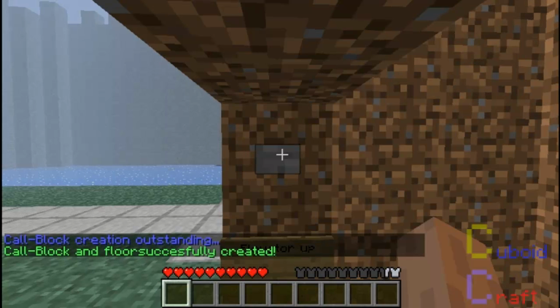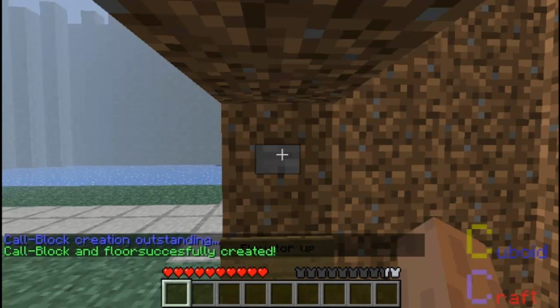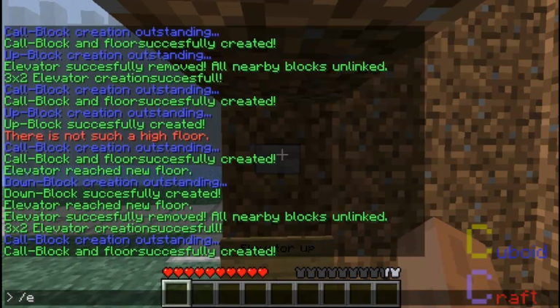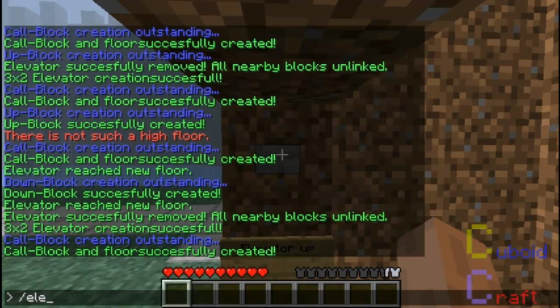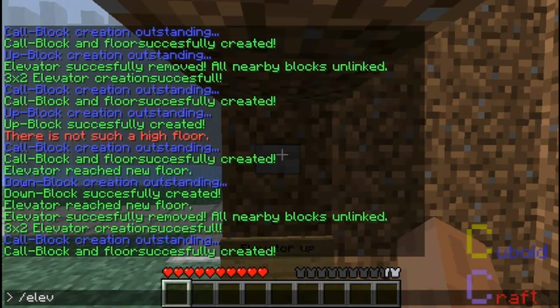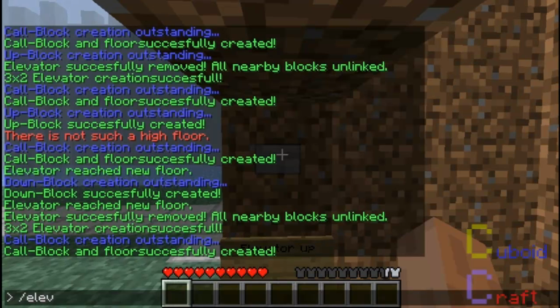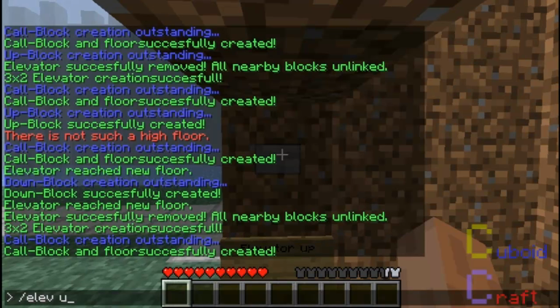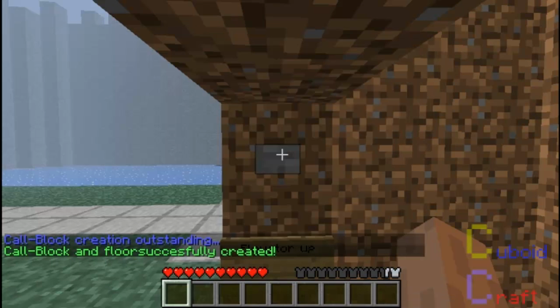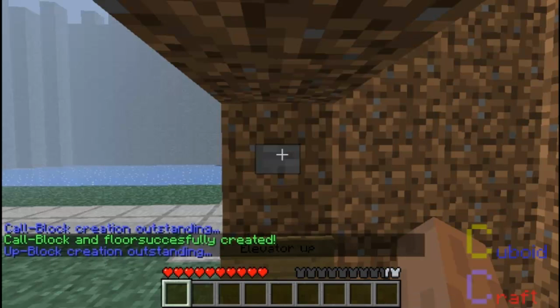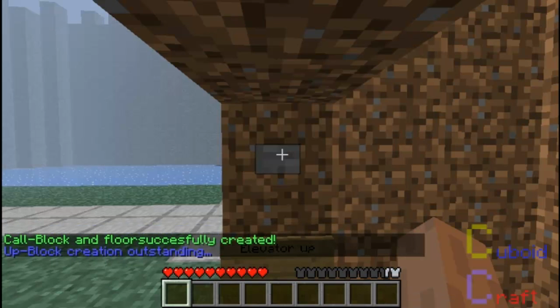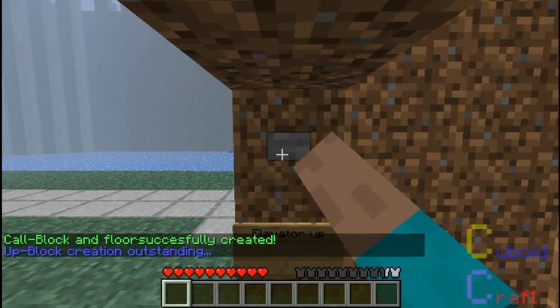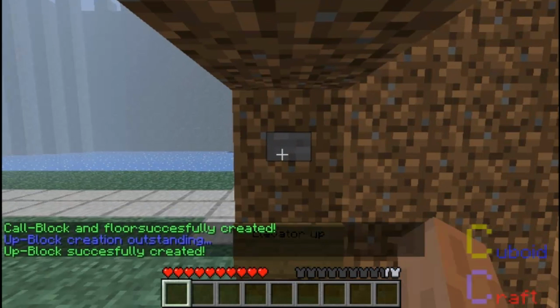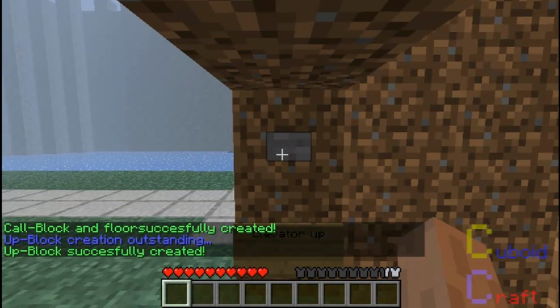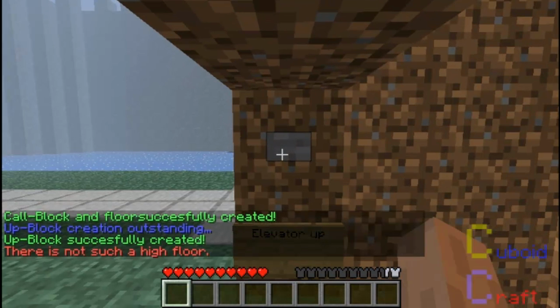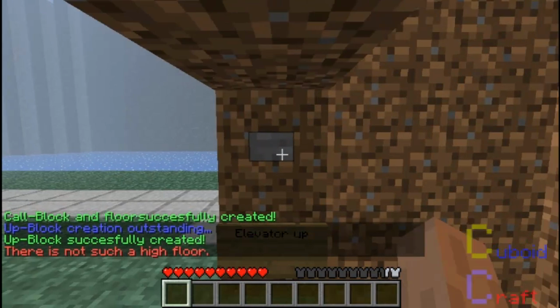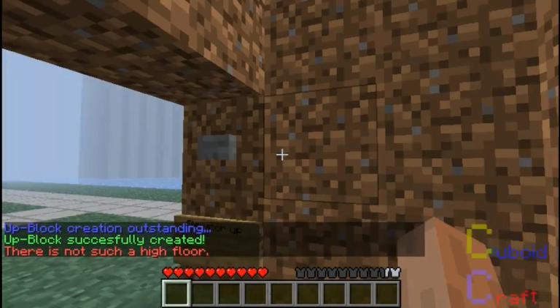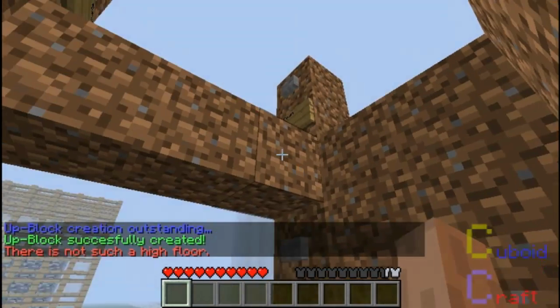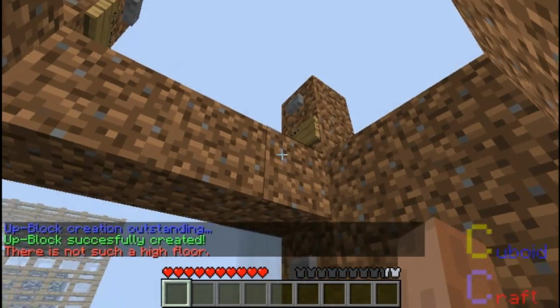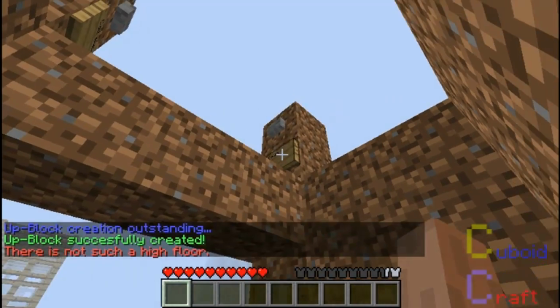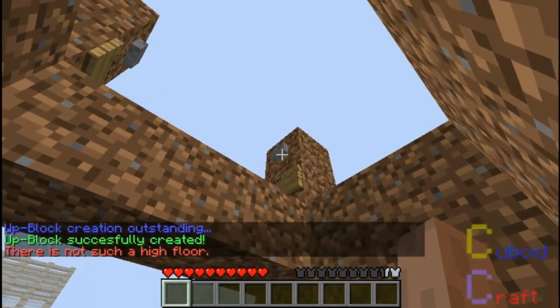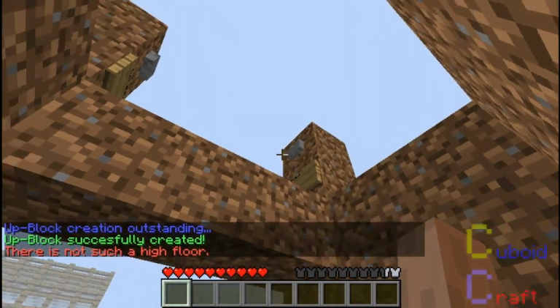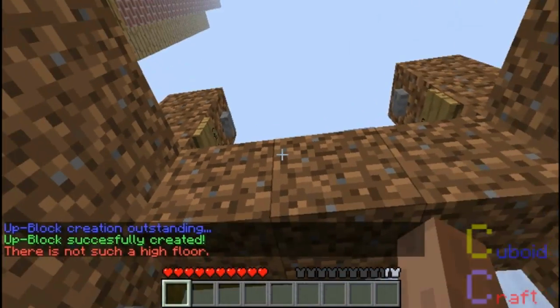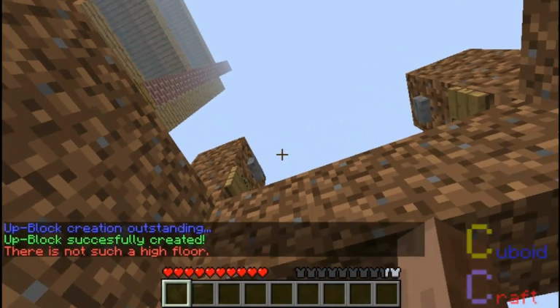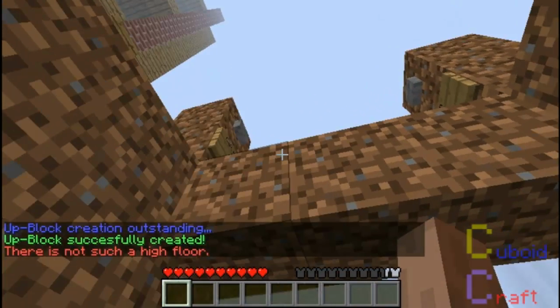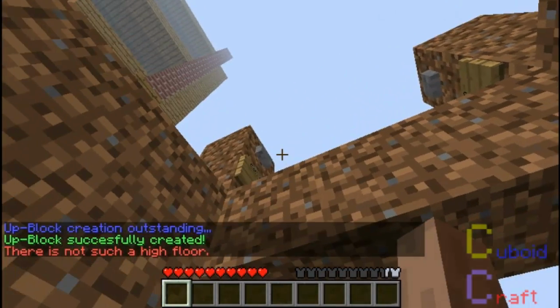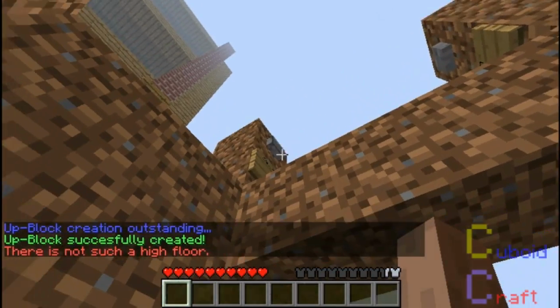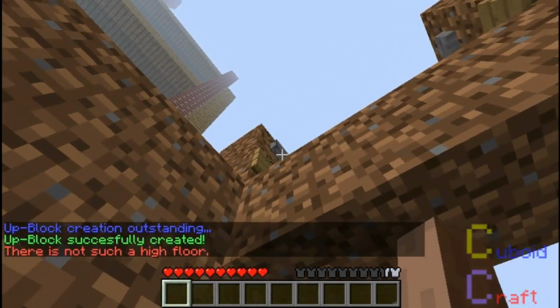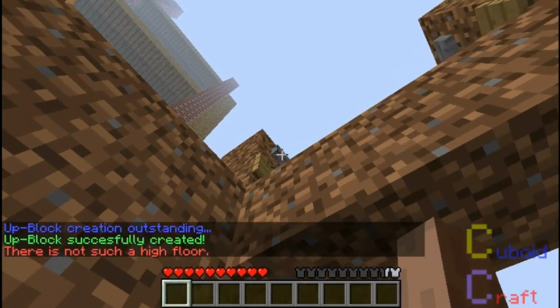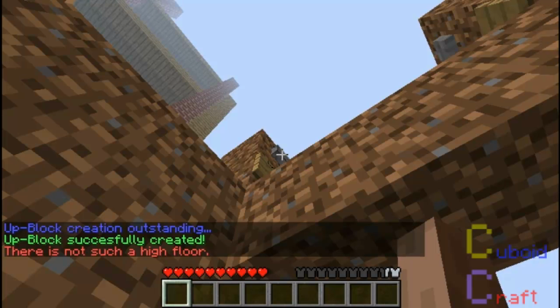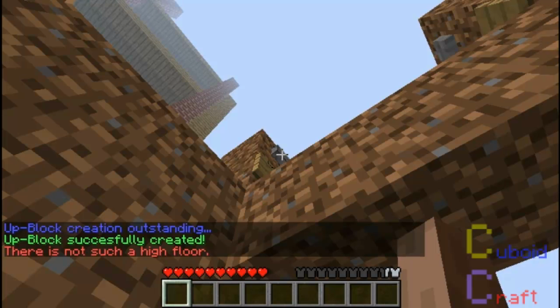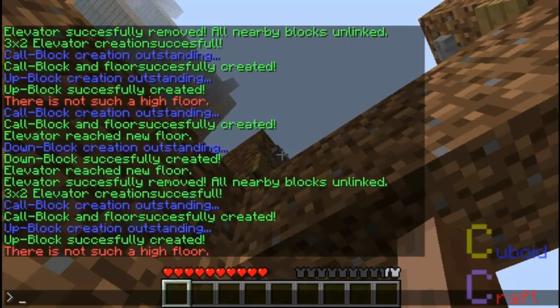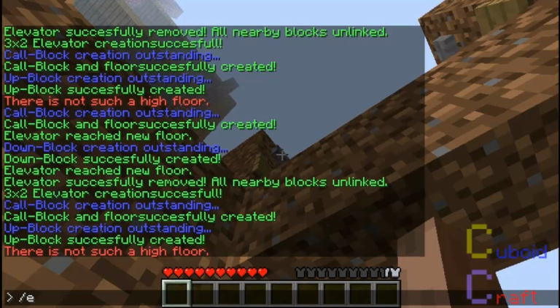Now we need to do the up button the same way by typing Elev up. There — there's not a floor to go to yet until we create one. The sign says that this is the next floor.